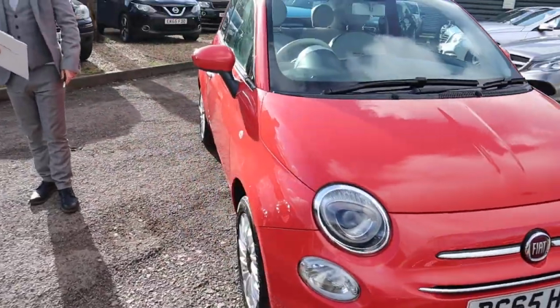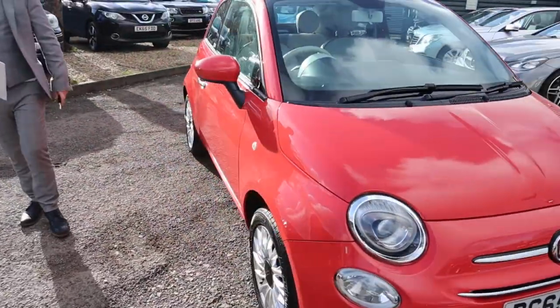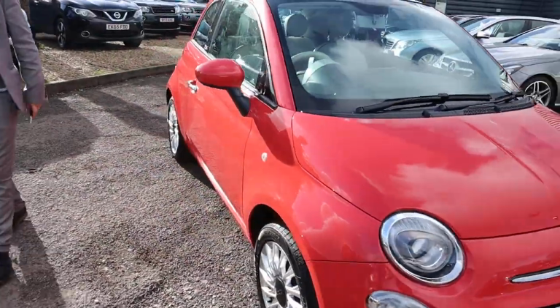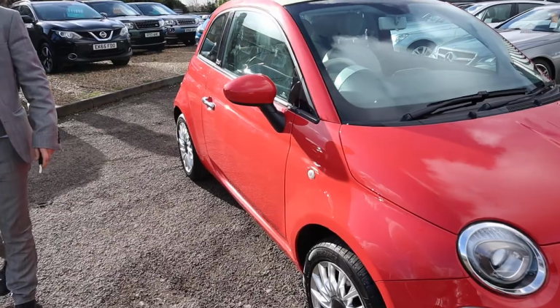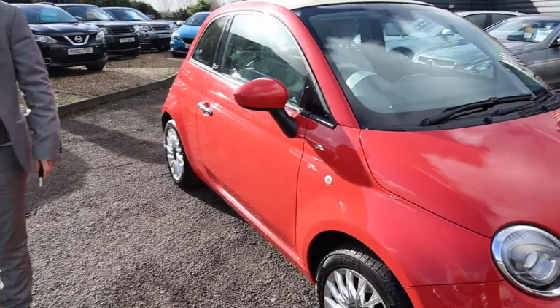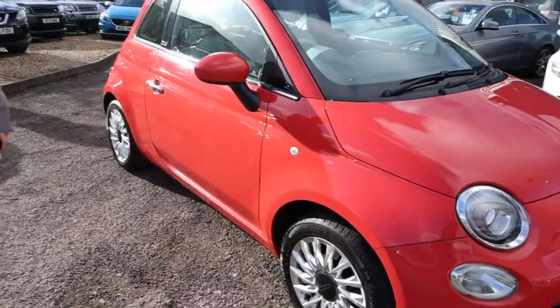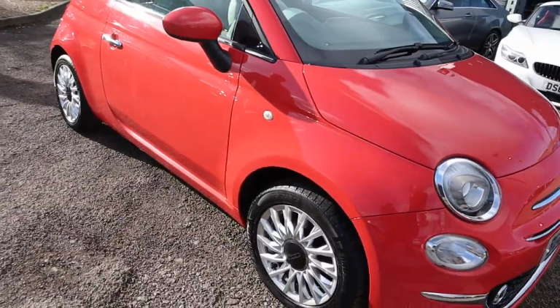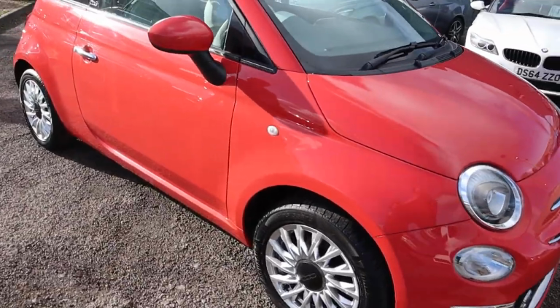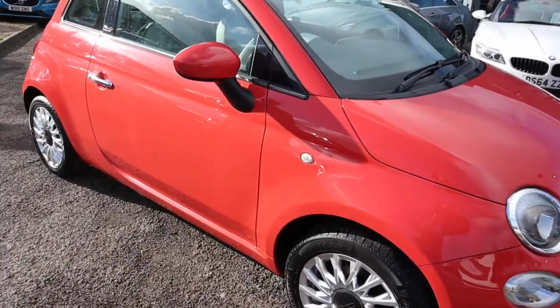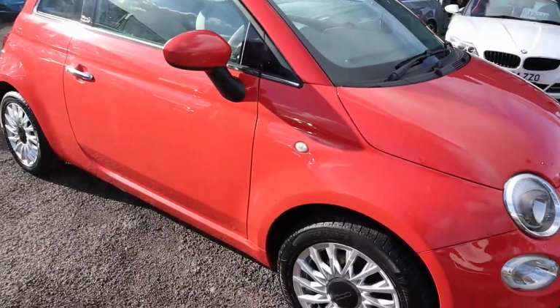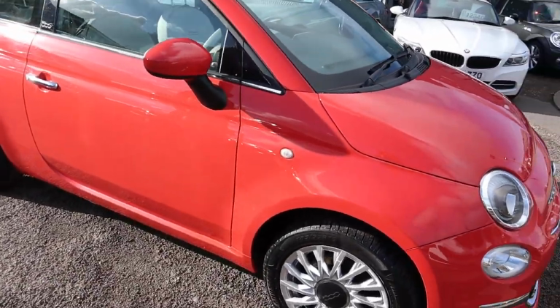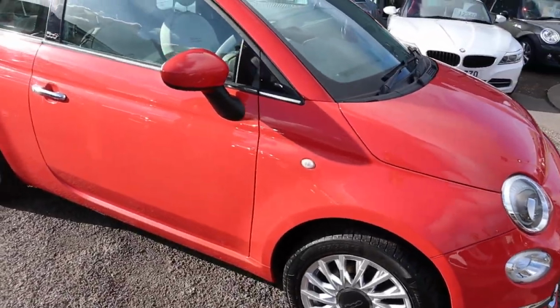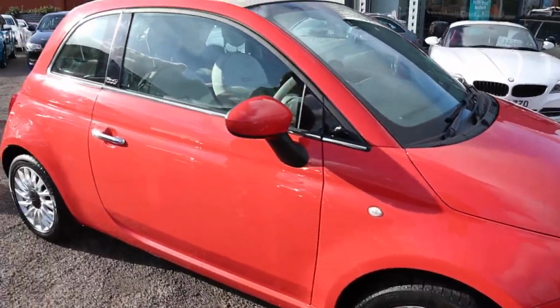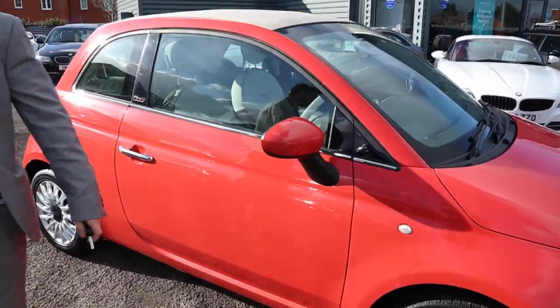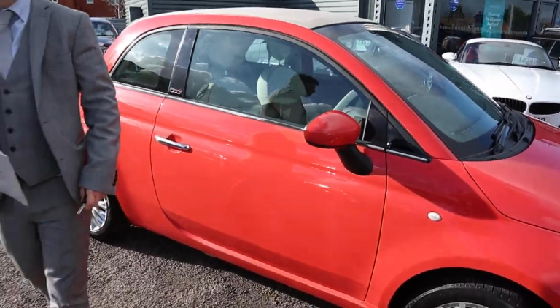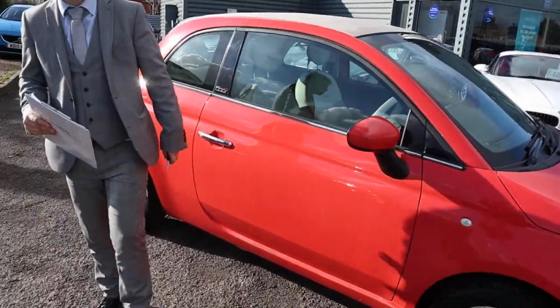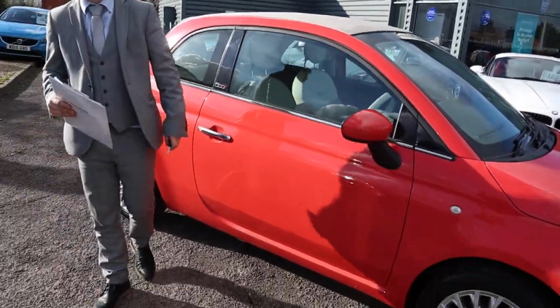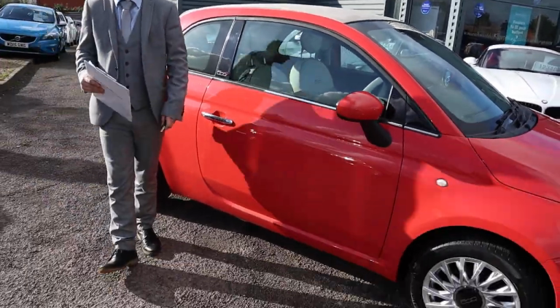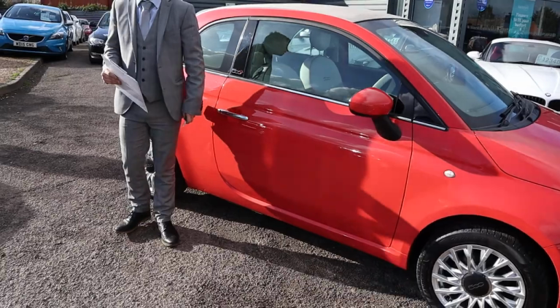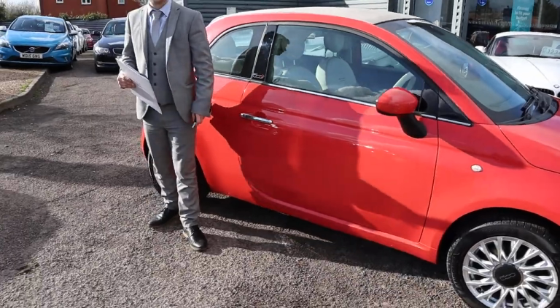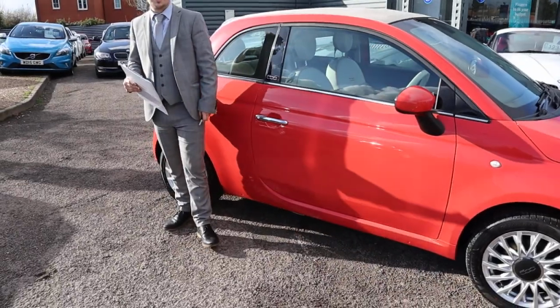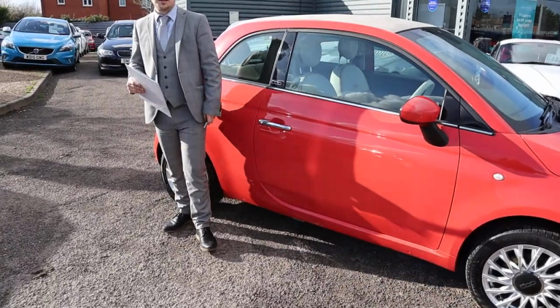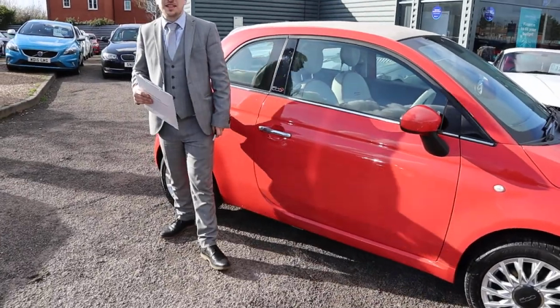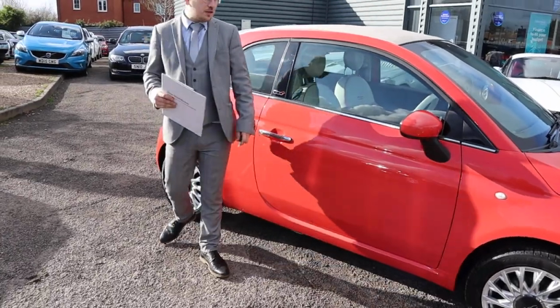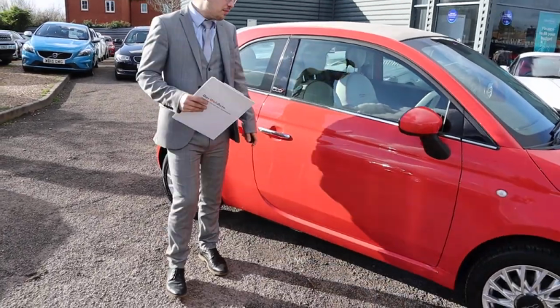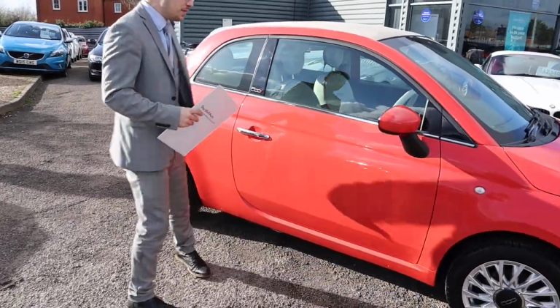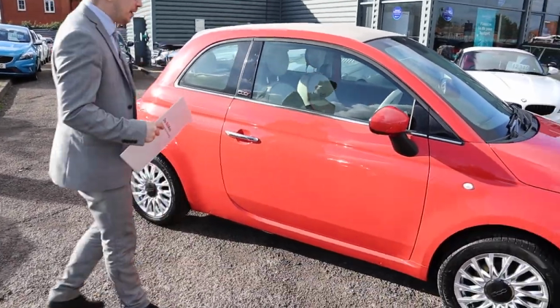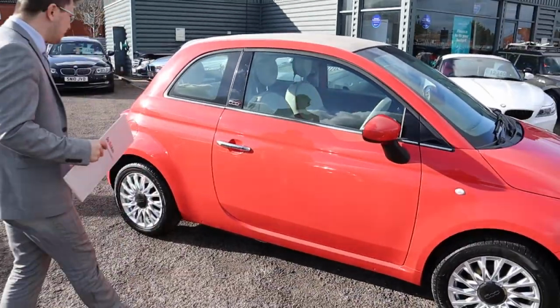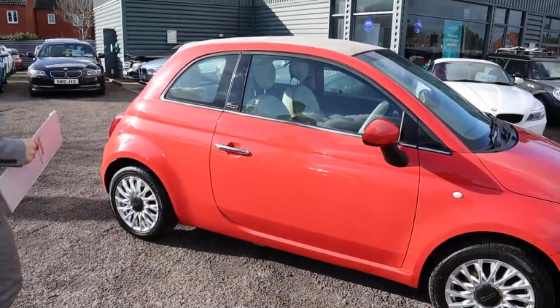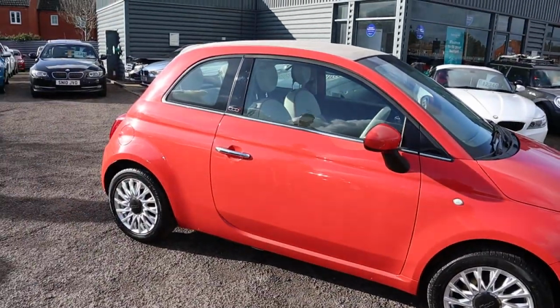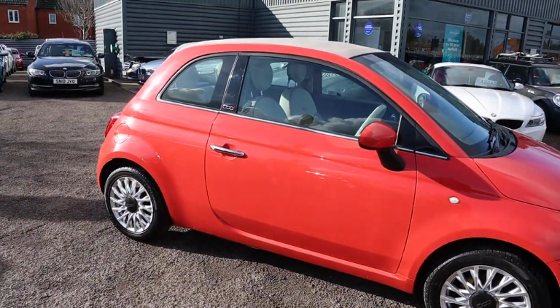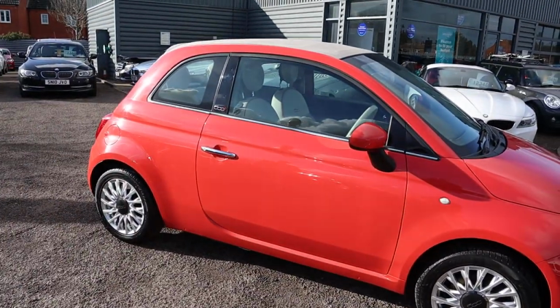It's listed as pink on the V5. I don't know, maybe it's salmon — what do you think, Kev? Salmon's pink. Perhaps it's salmon, it really is stunning.